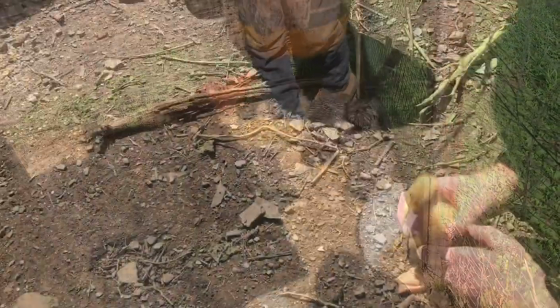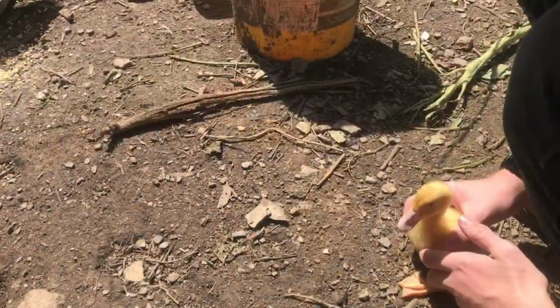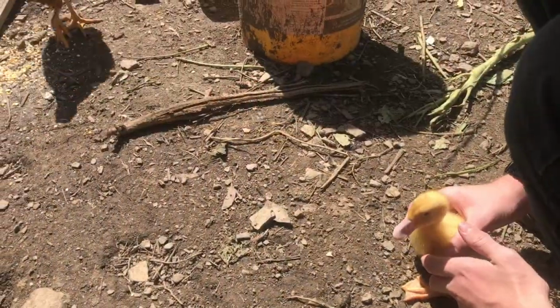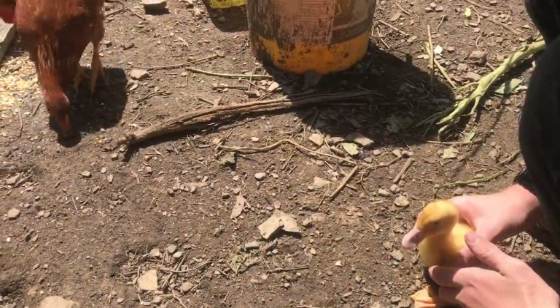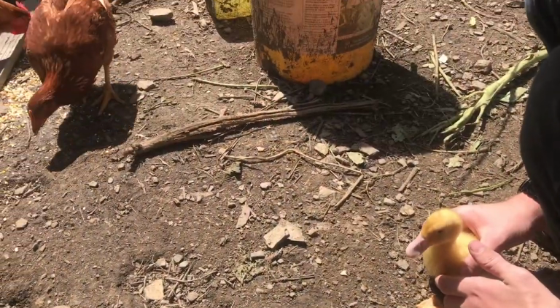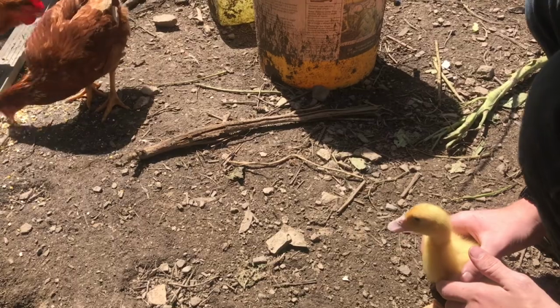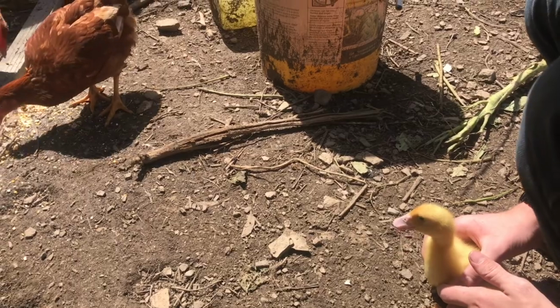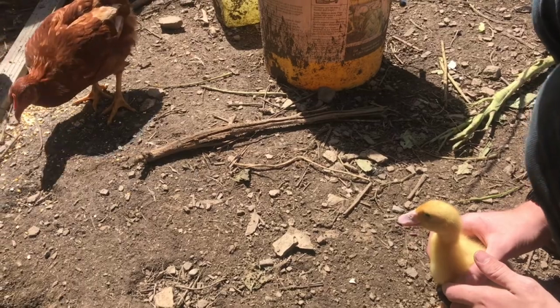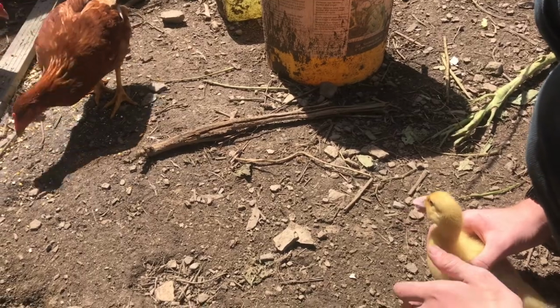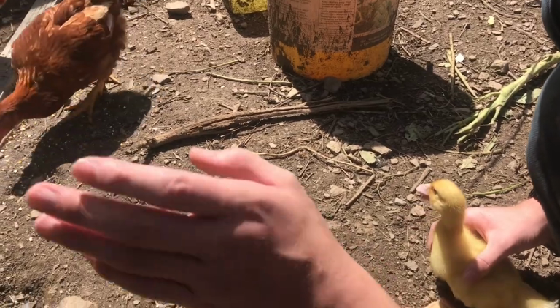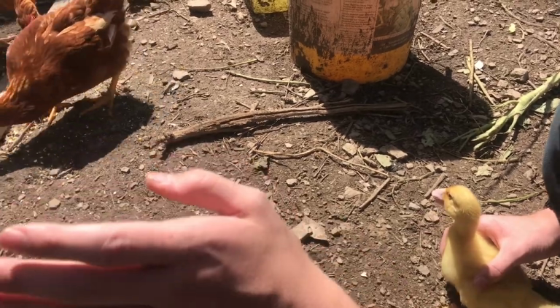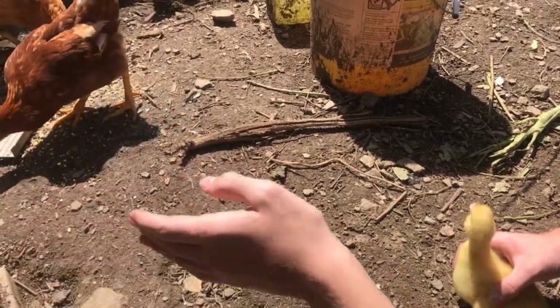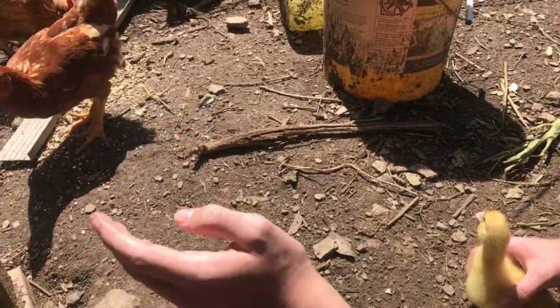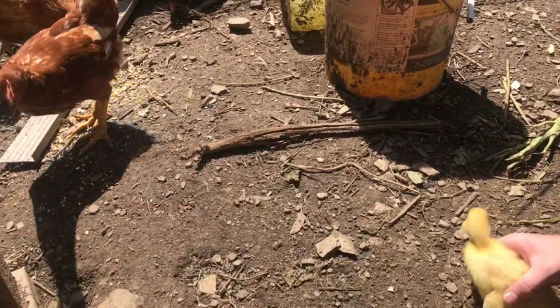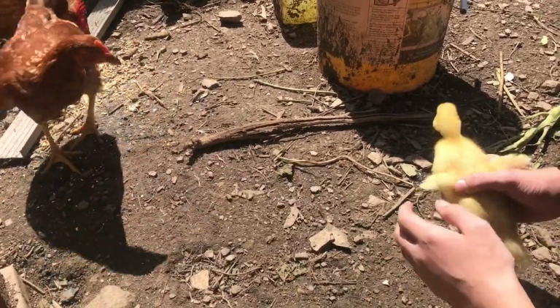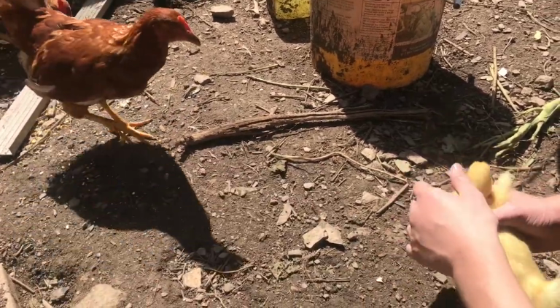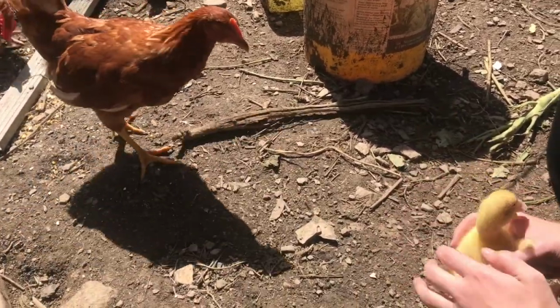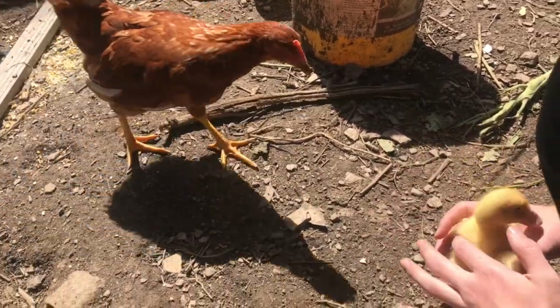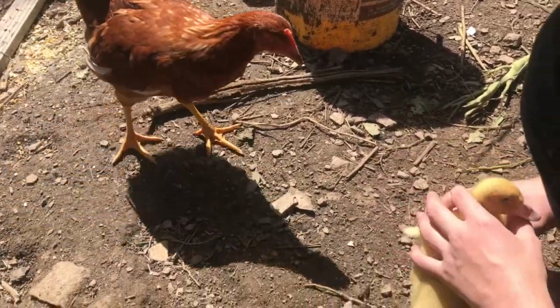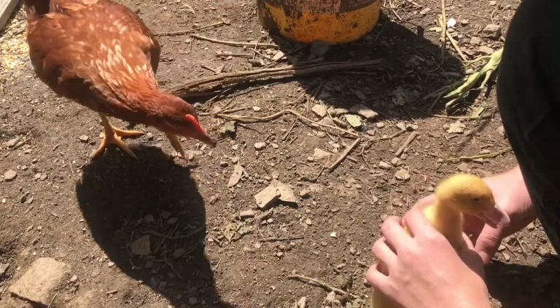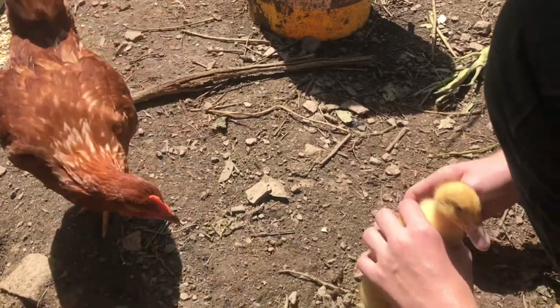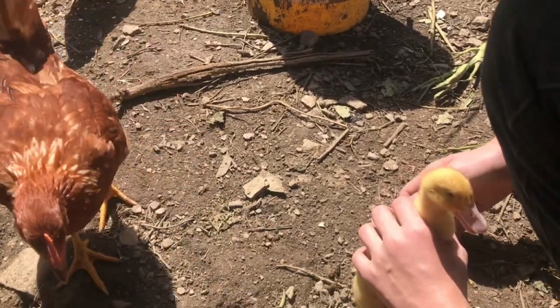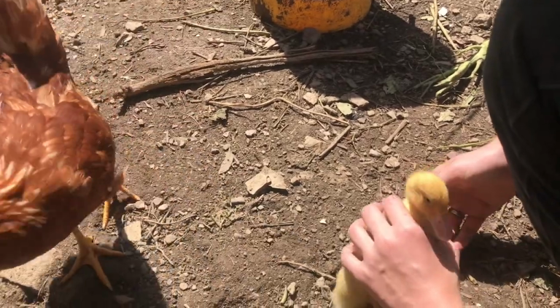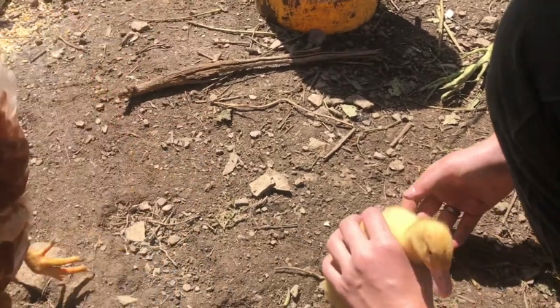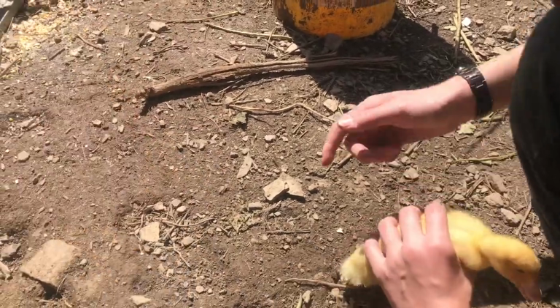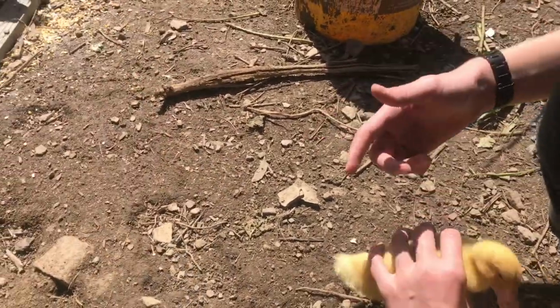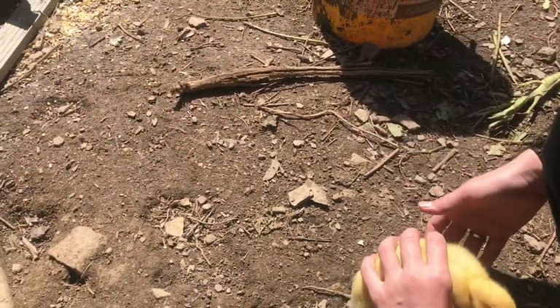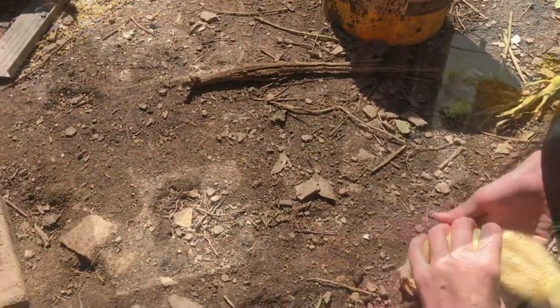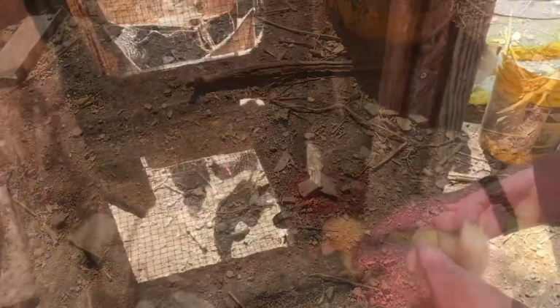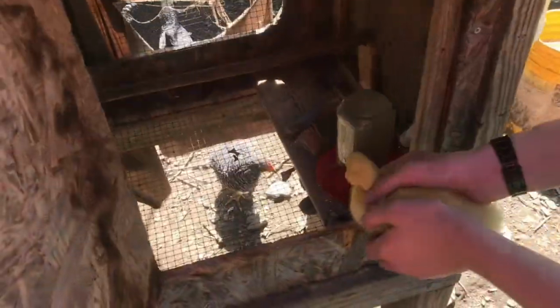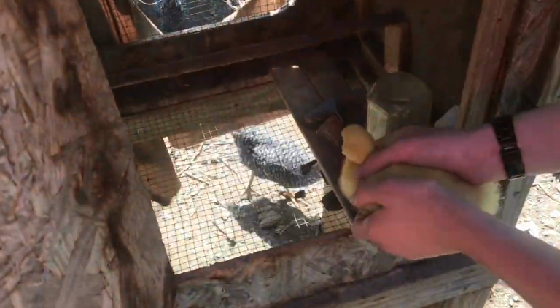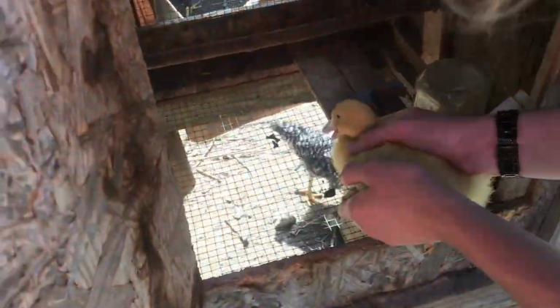It'll take a while before all the chickens are acclimated together. That's why I have the smaller coops — so they can get used to being around each other before we let them out together, because sometimes the larger chickens will be aggressive. We'll set them into their new coop.